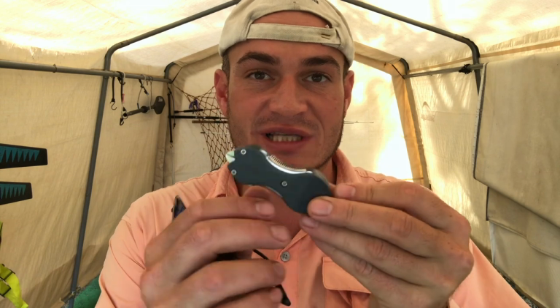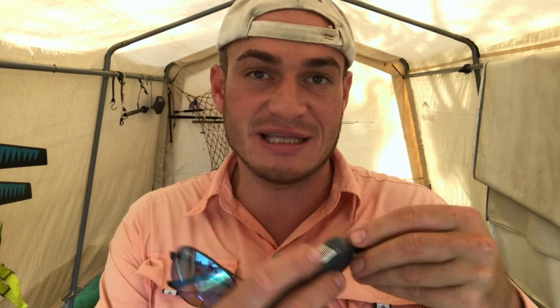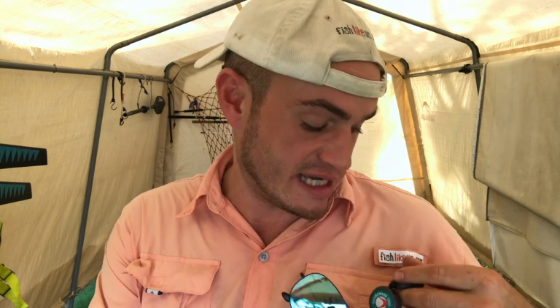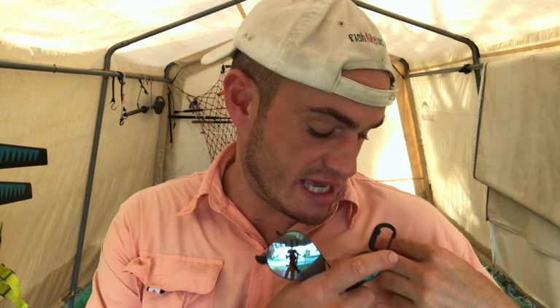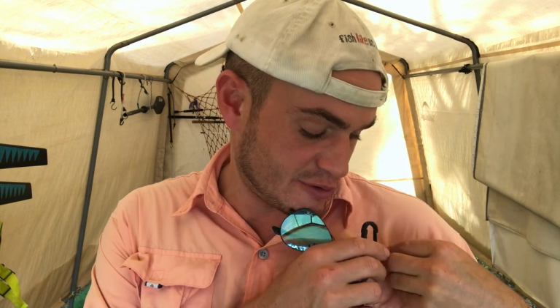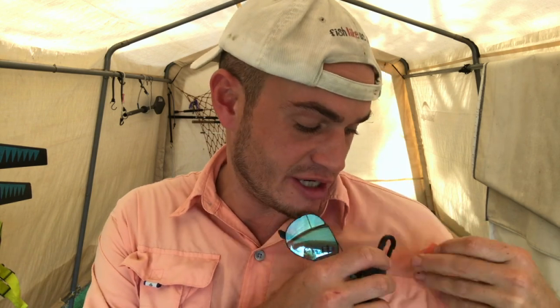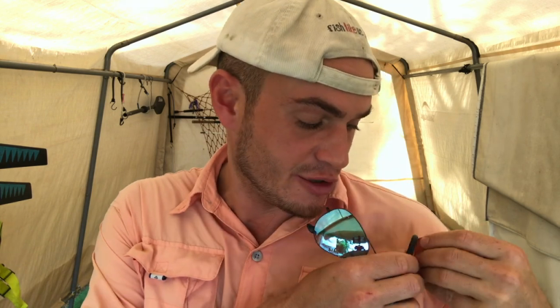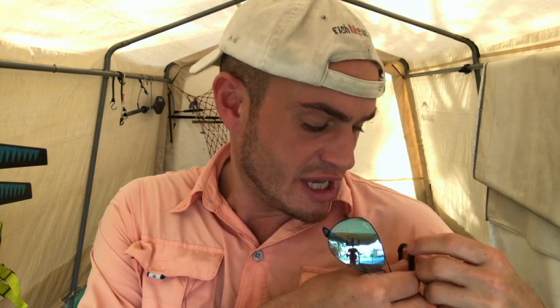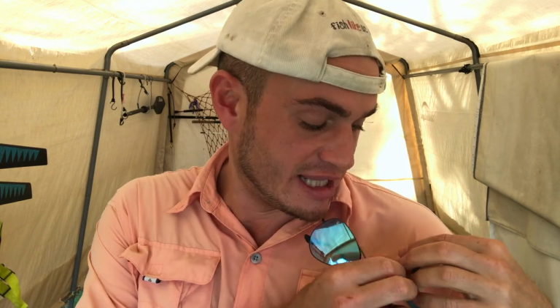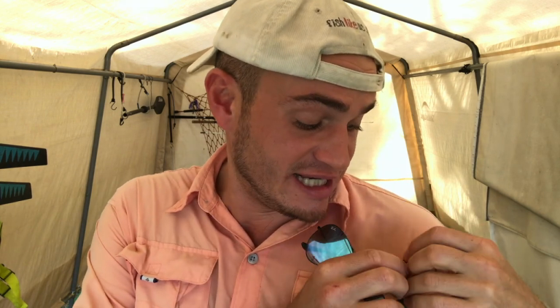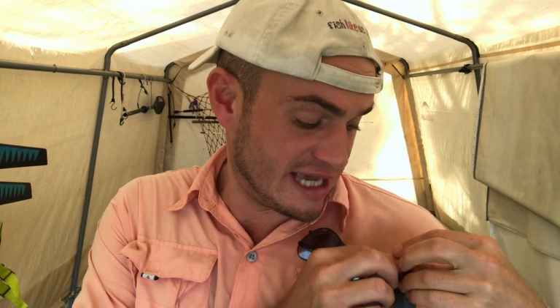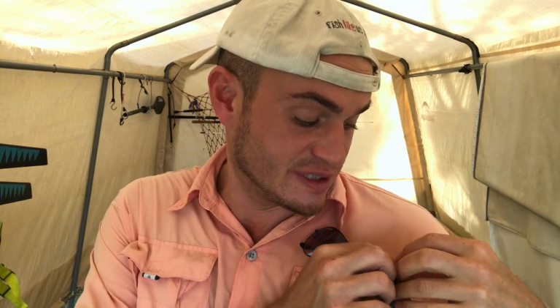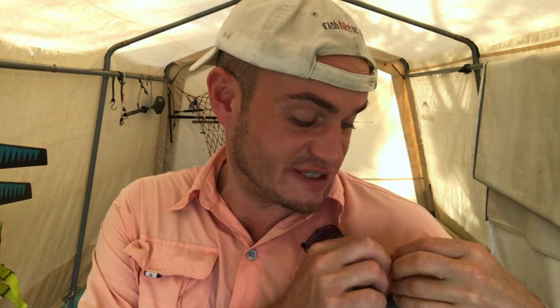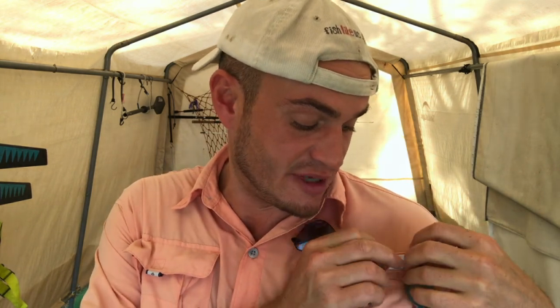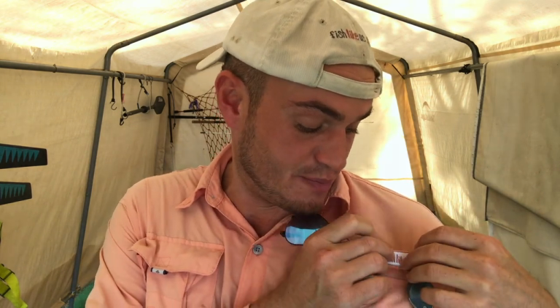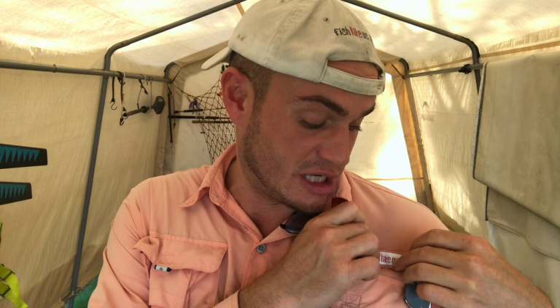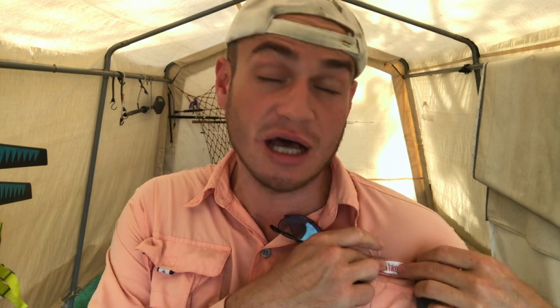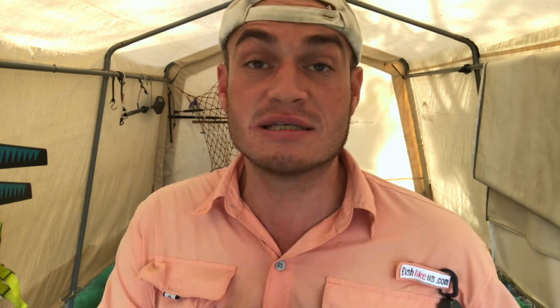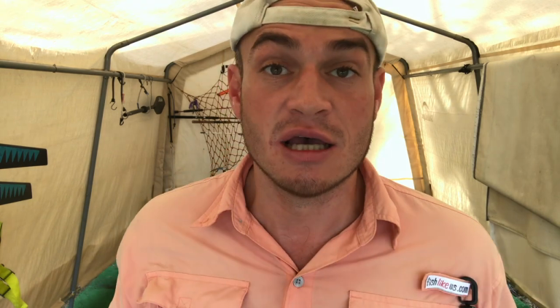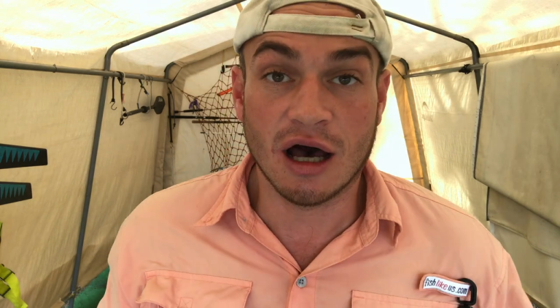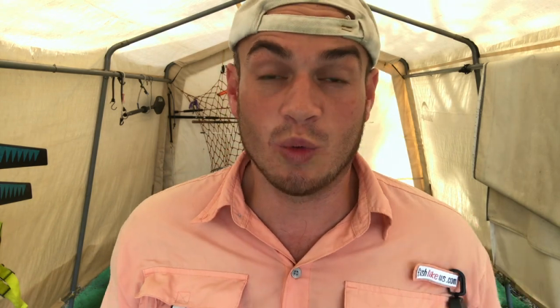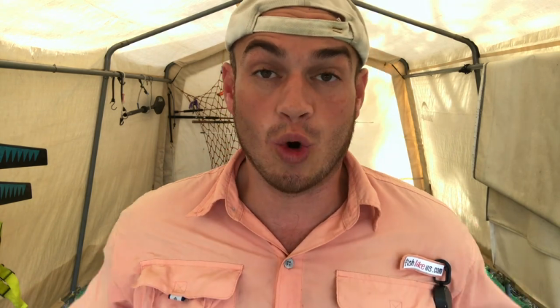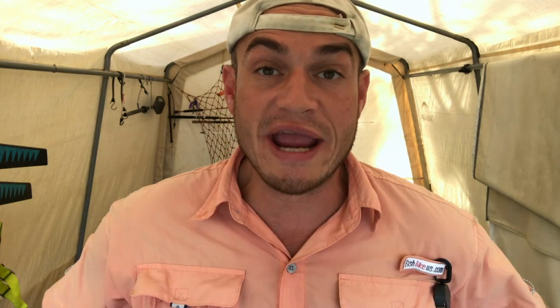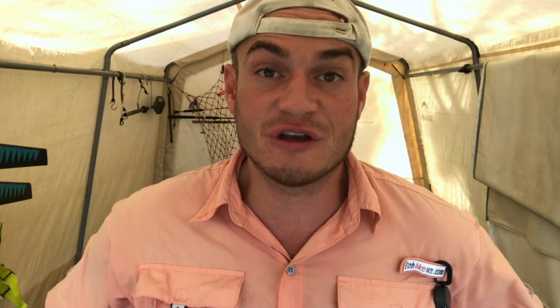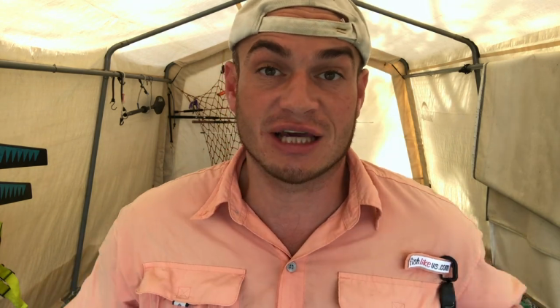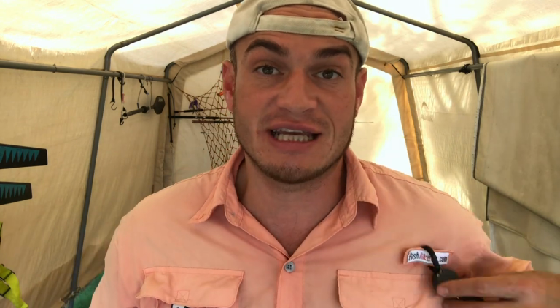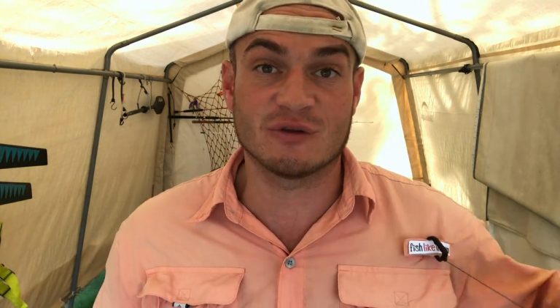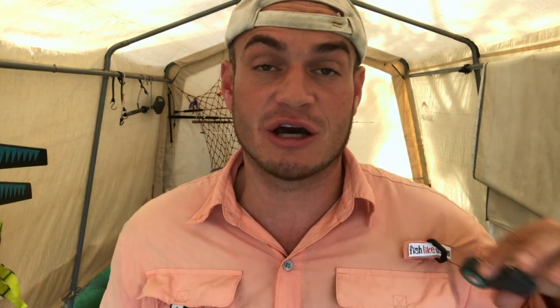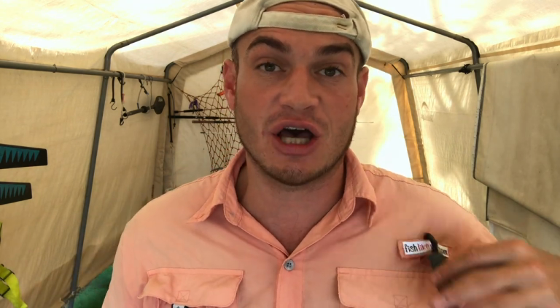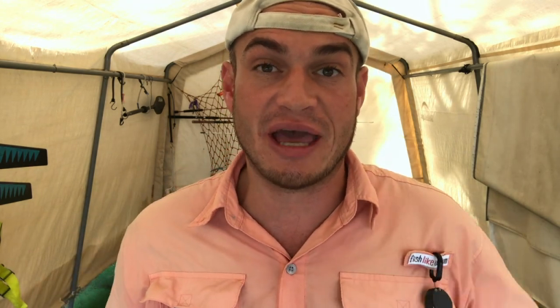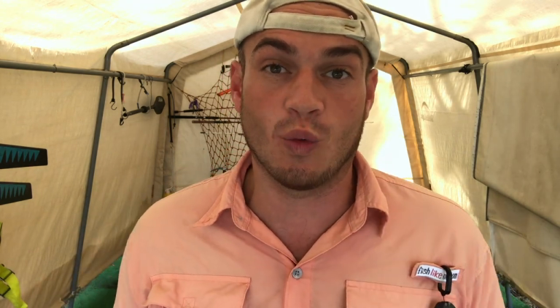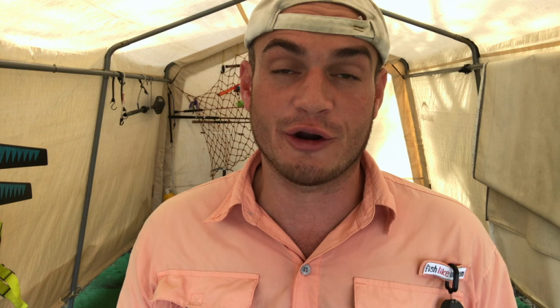I've always got these guys hanging right here, and I like to hang those from there because when I go wade fishing I like to have those cutters up out of the water.